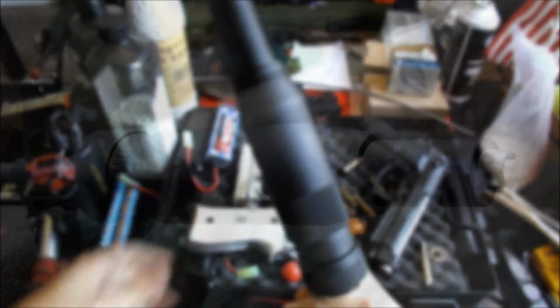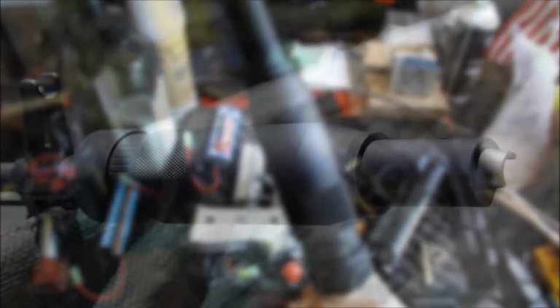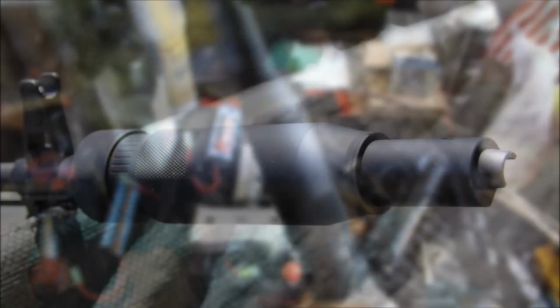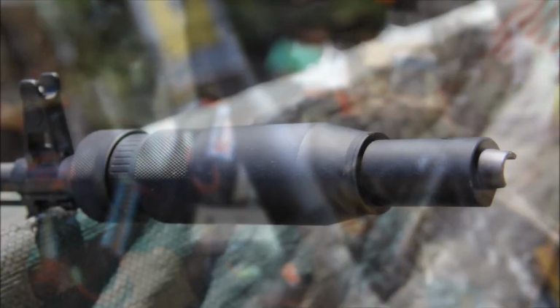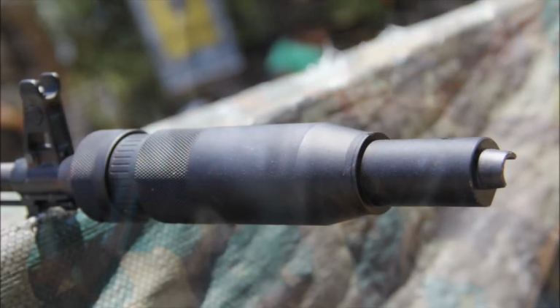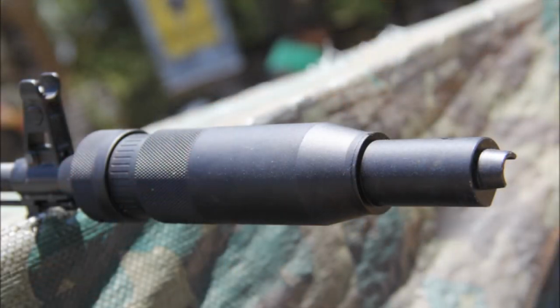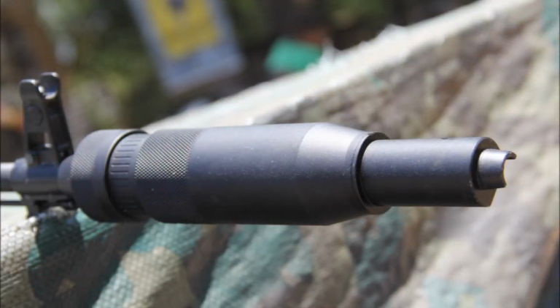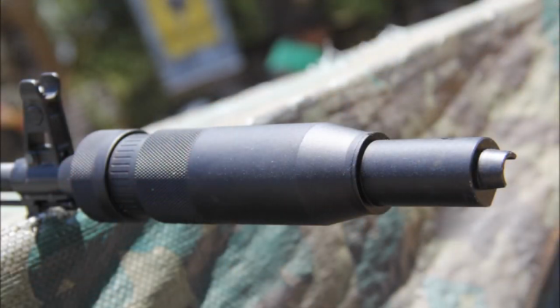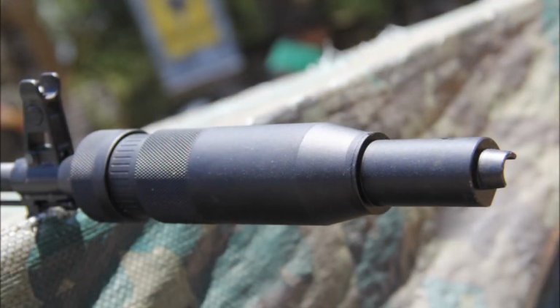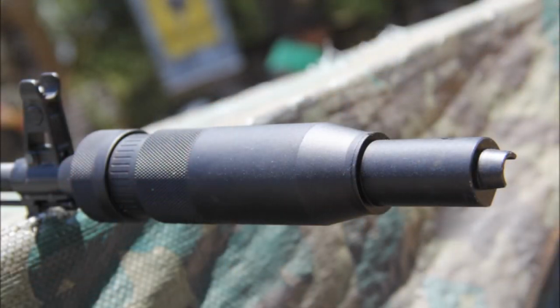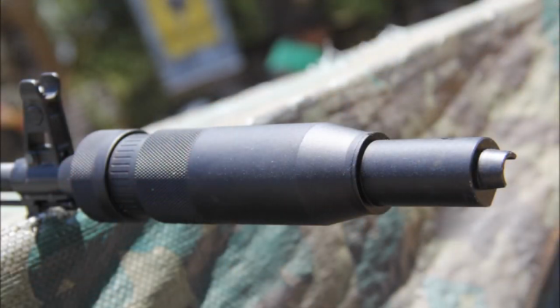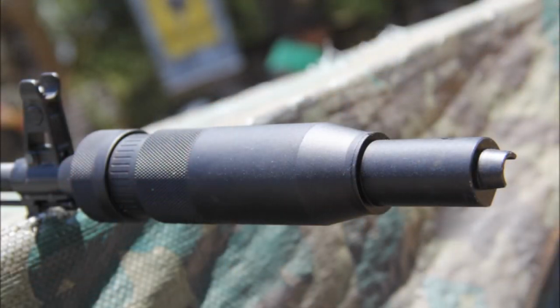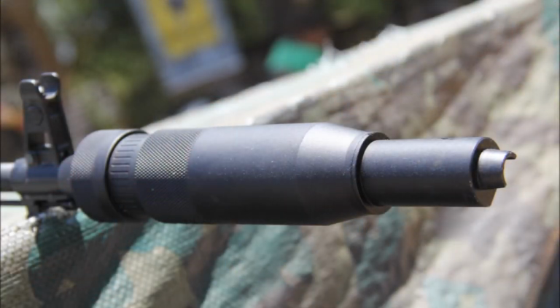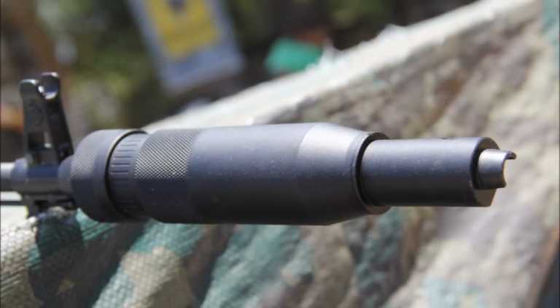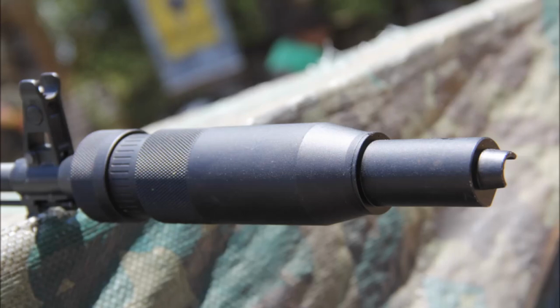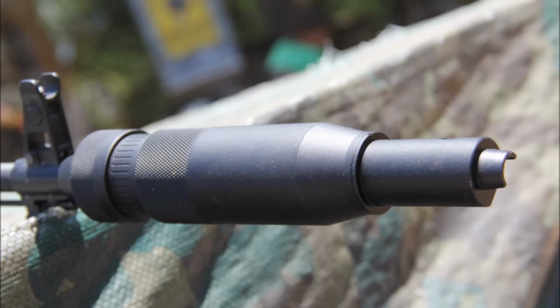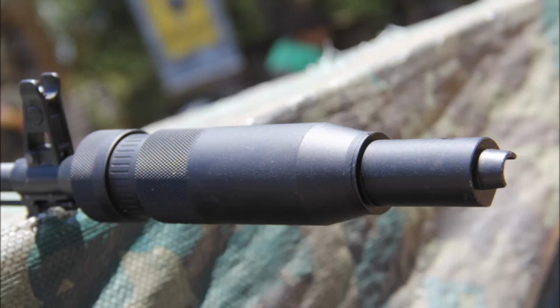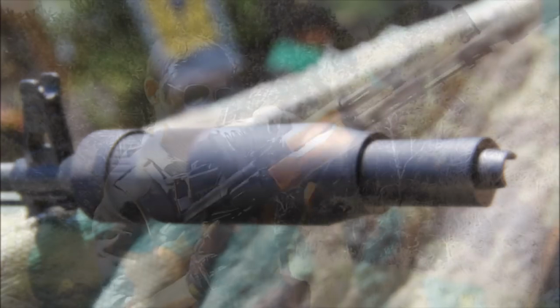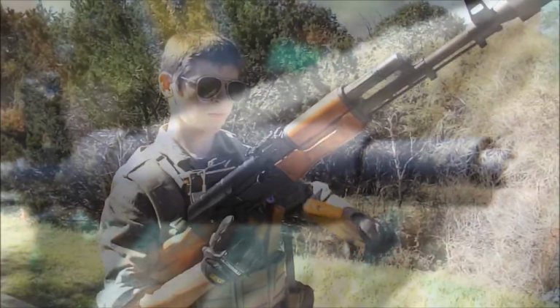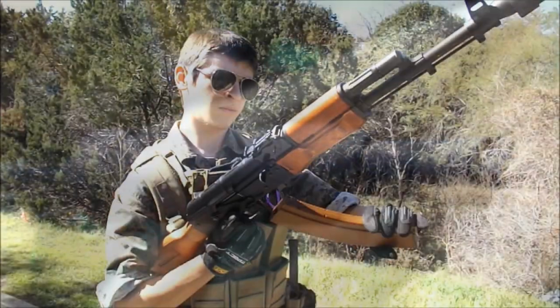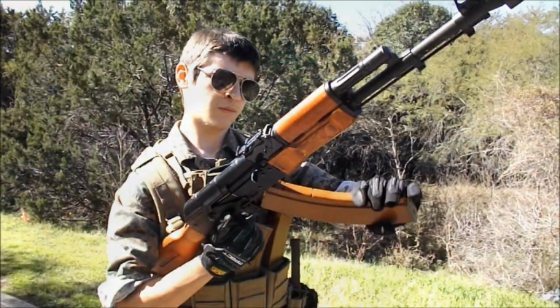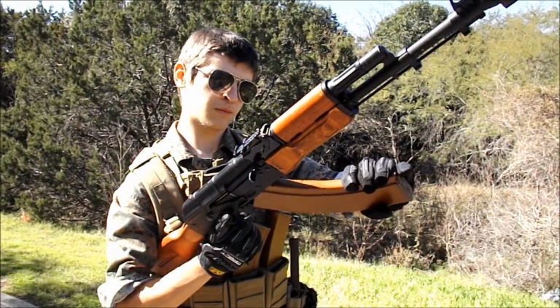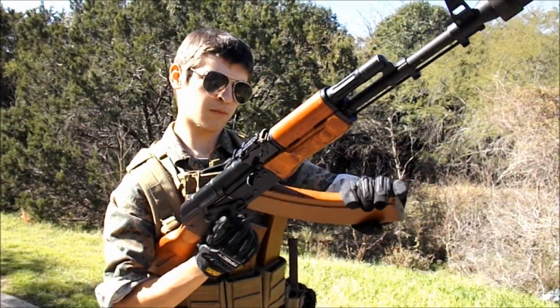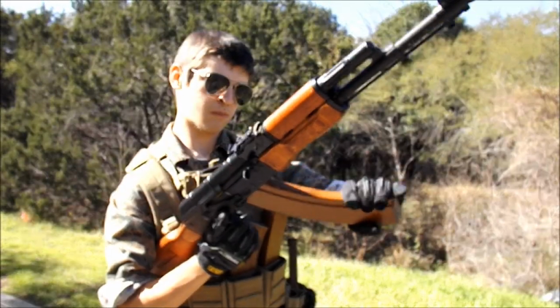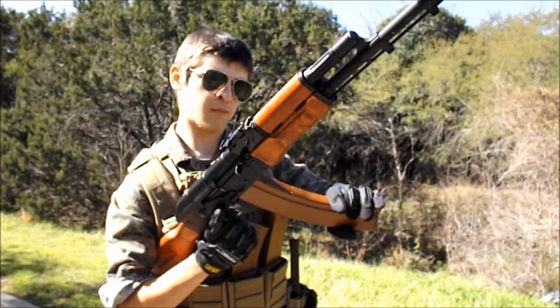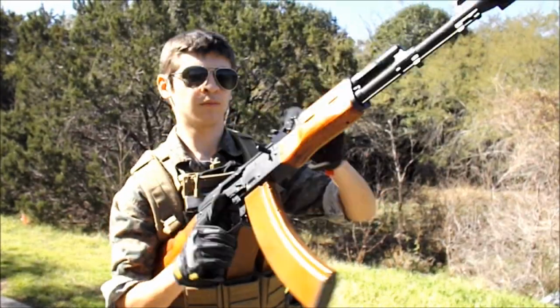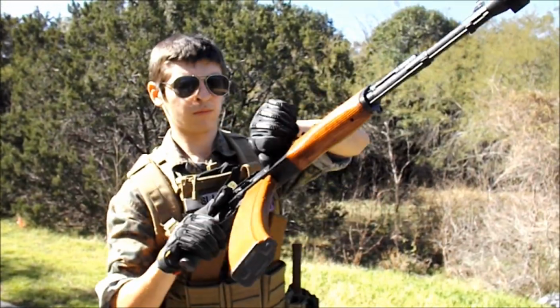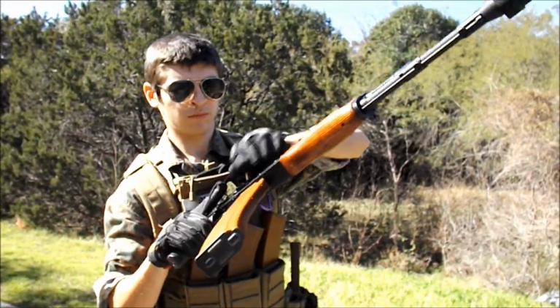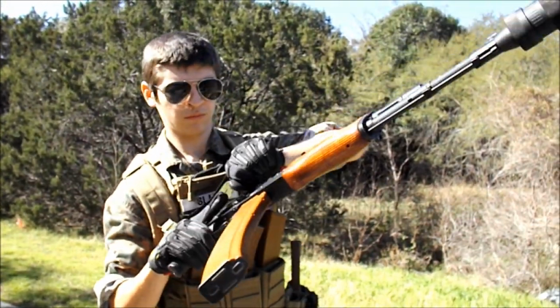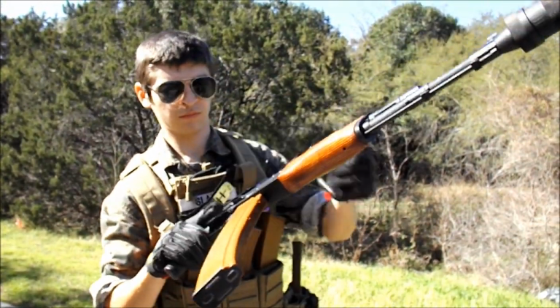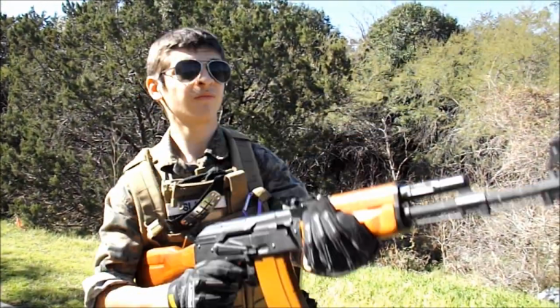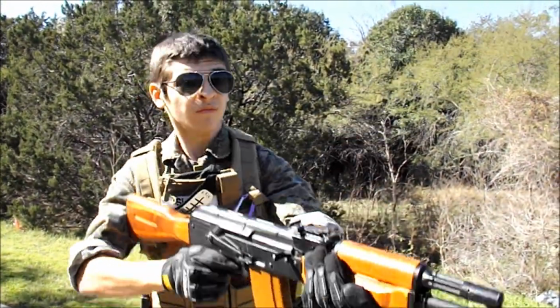Also, due to its obvious girth, you will have a front-heavy rifle, as the can is about two pounds. And when it comes to the magazines I chose to run with, we have these orange monsters.